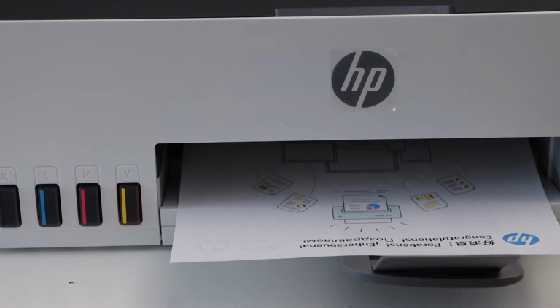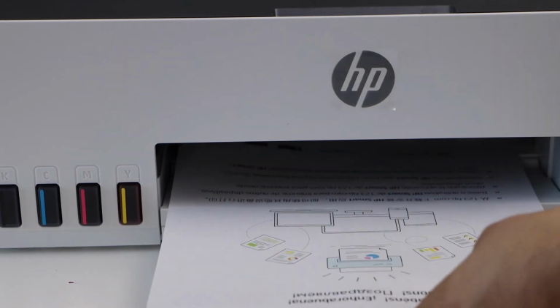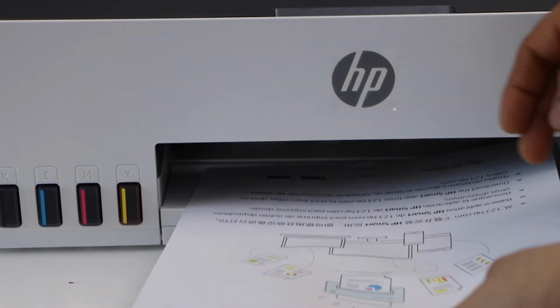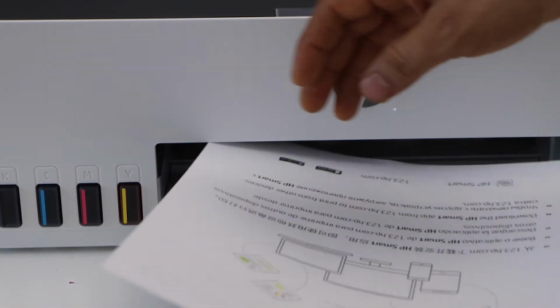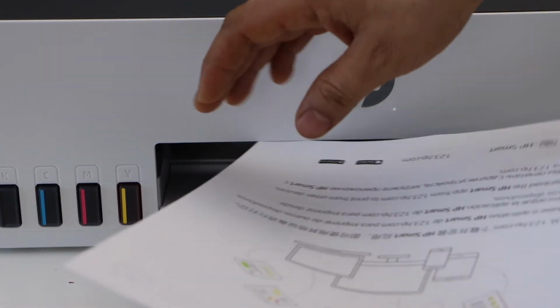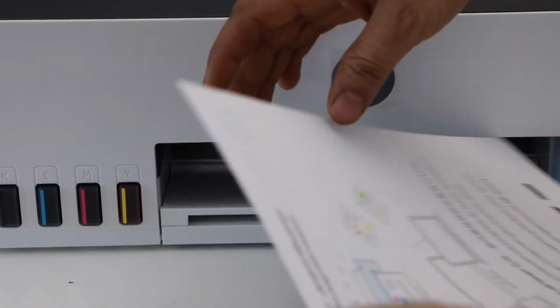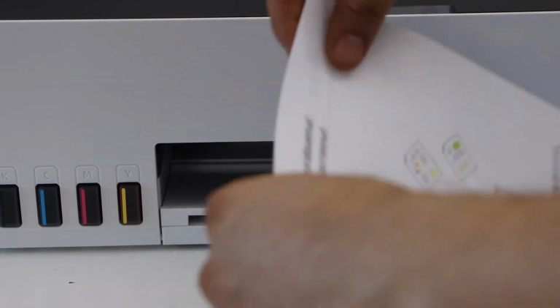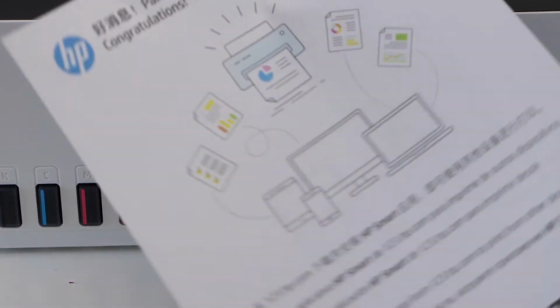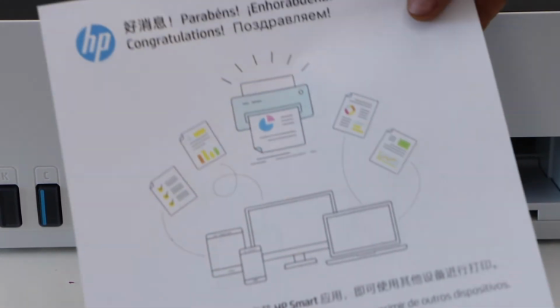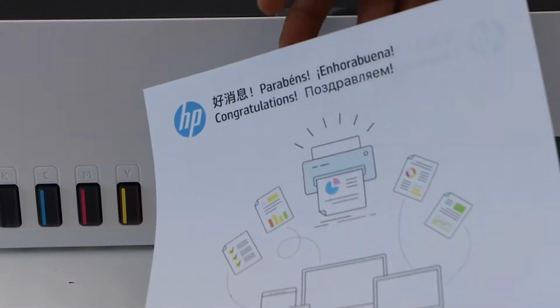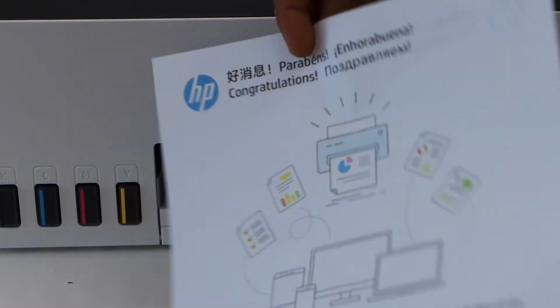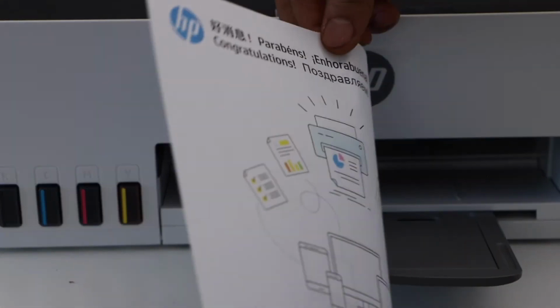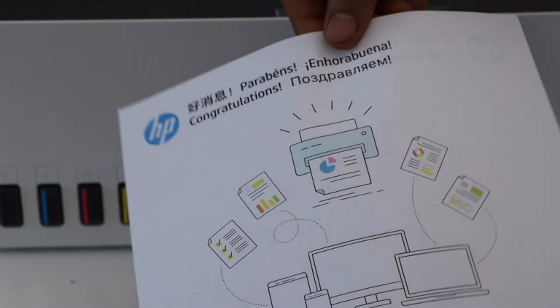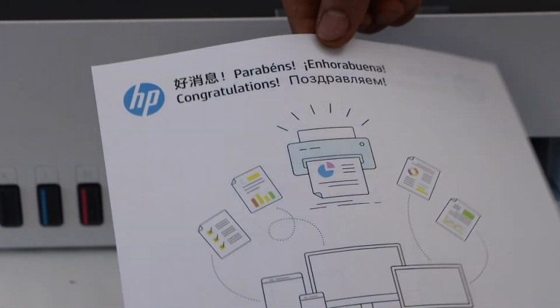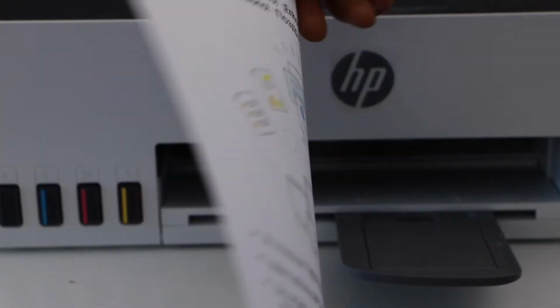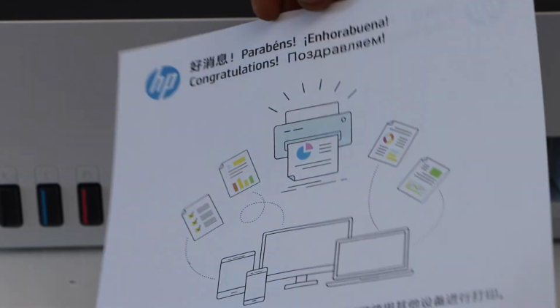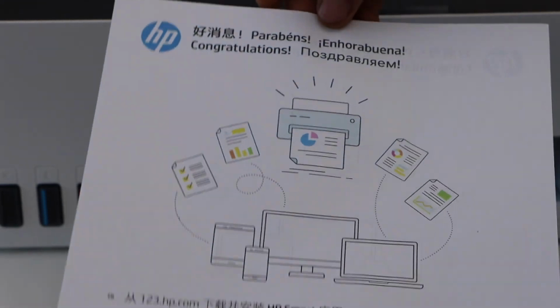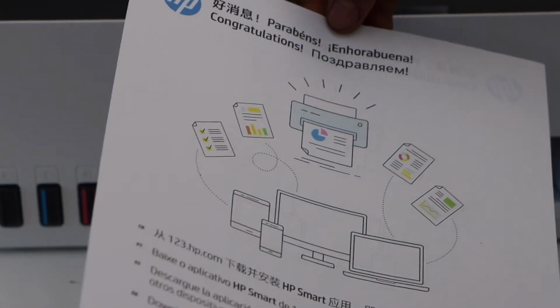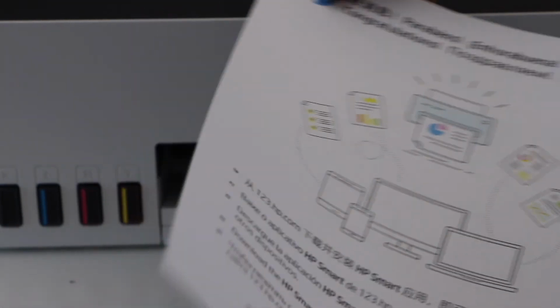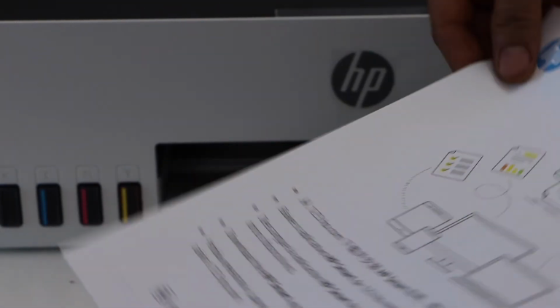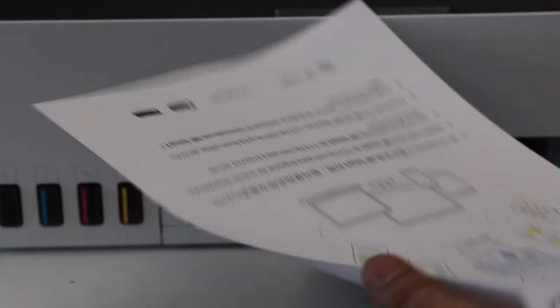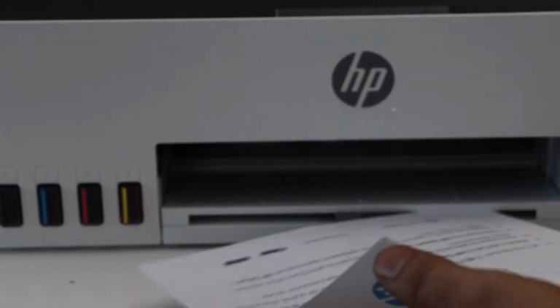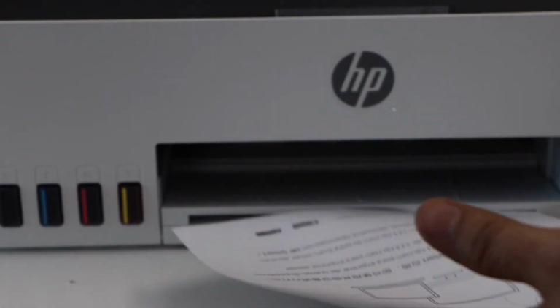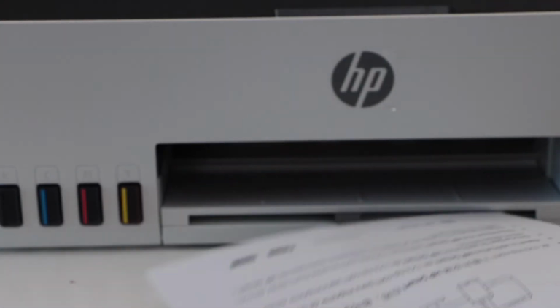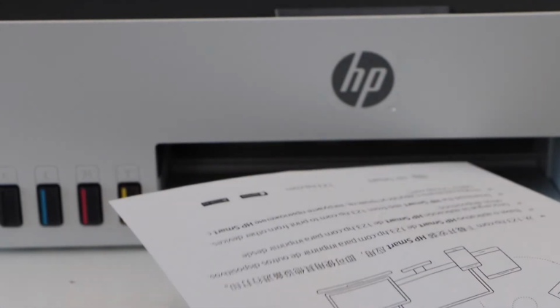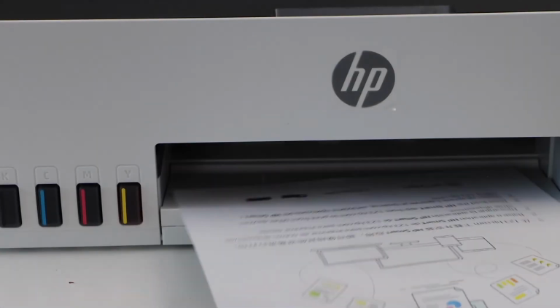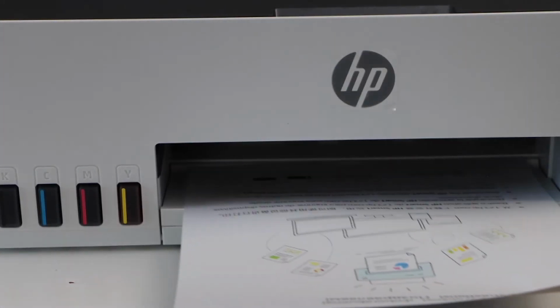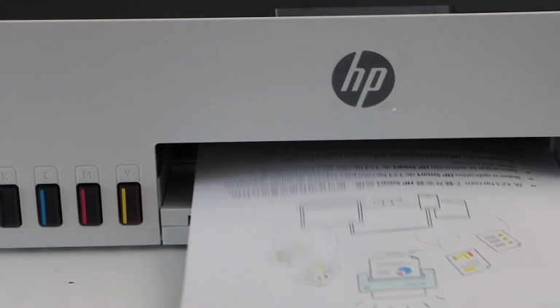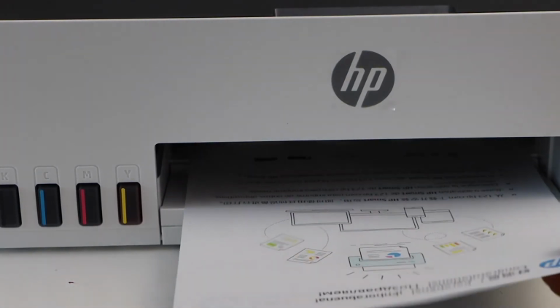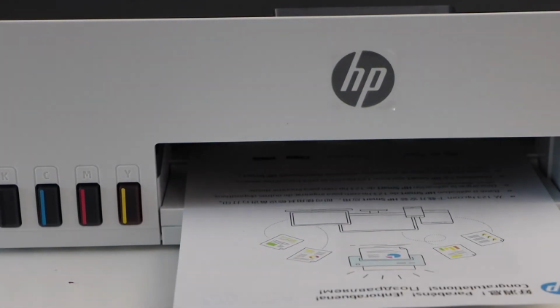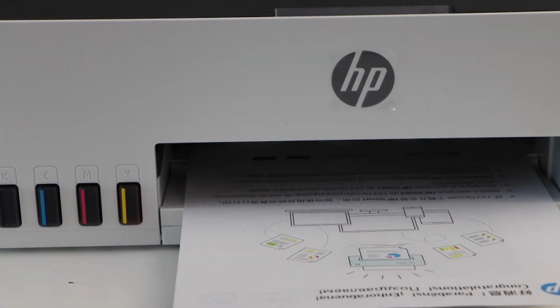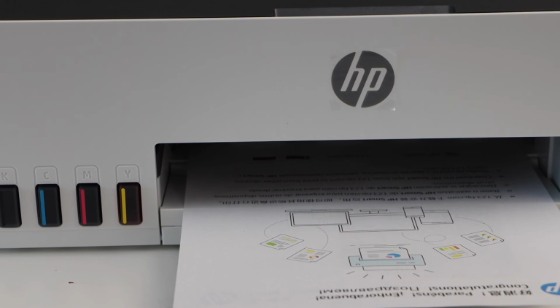You can see it has printed on both sides. This way we can do the two-sided copy using this printer. Thanks for watching.